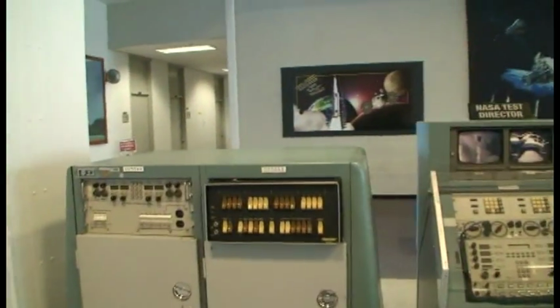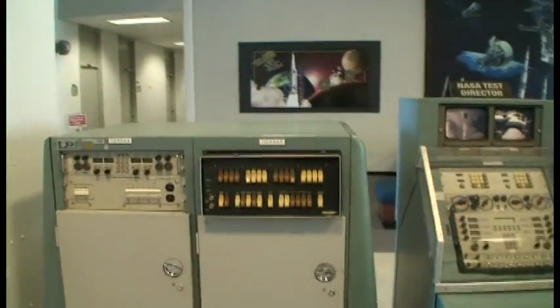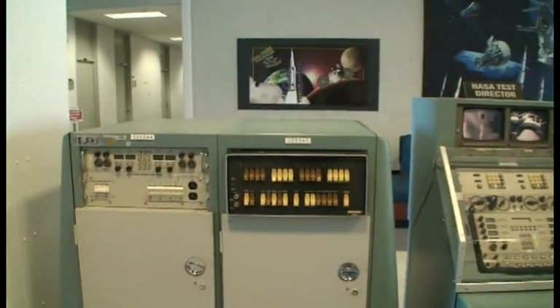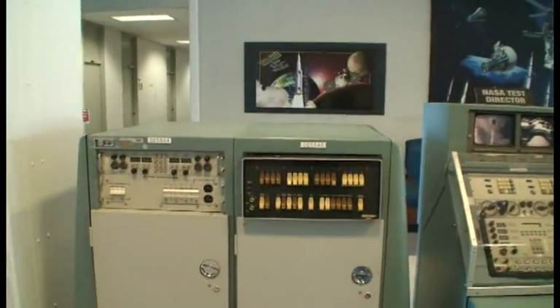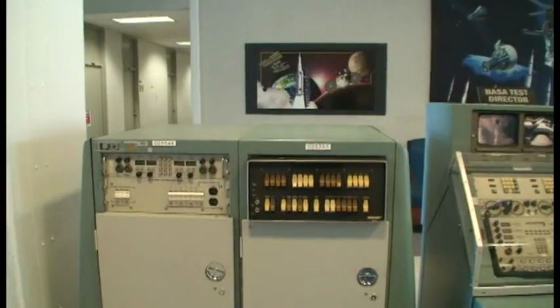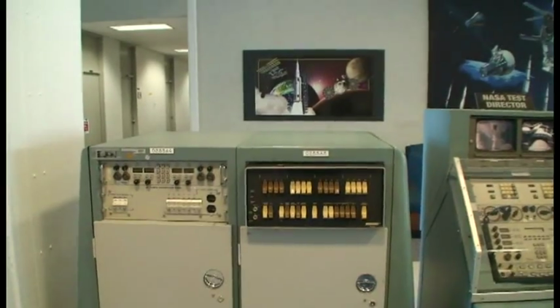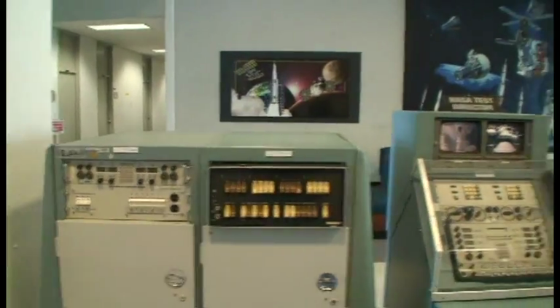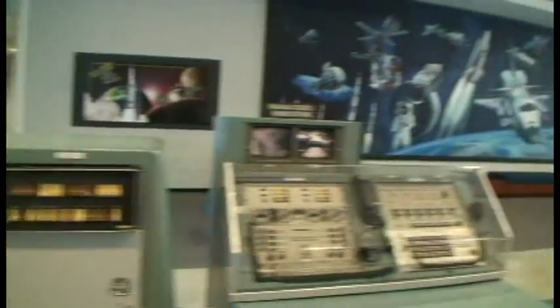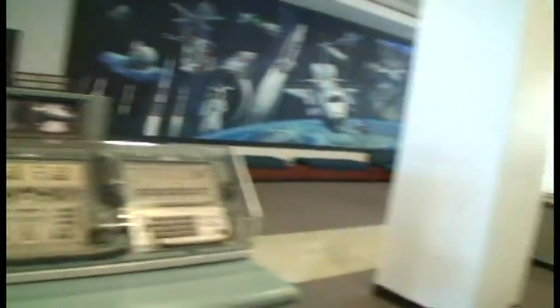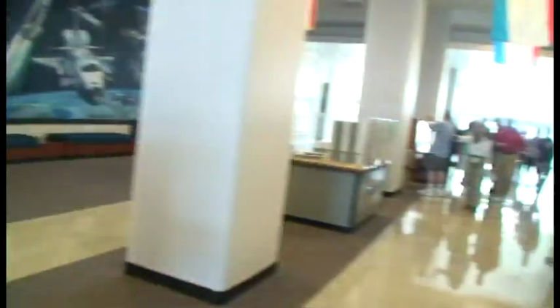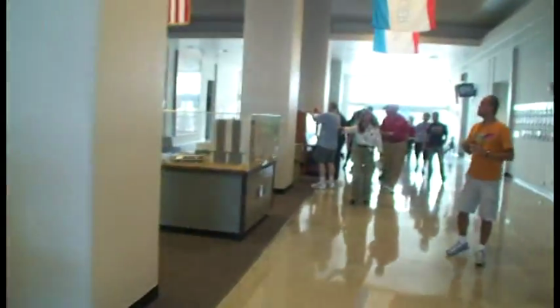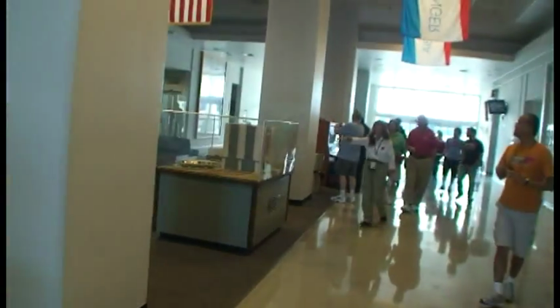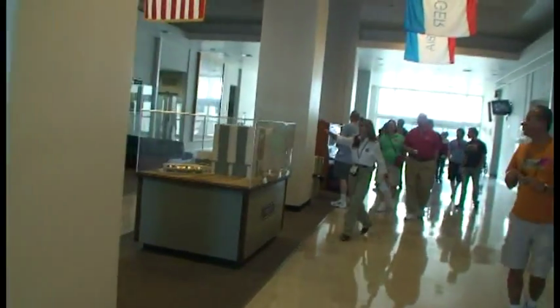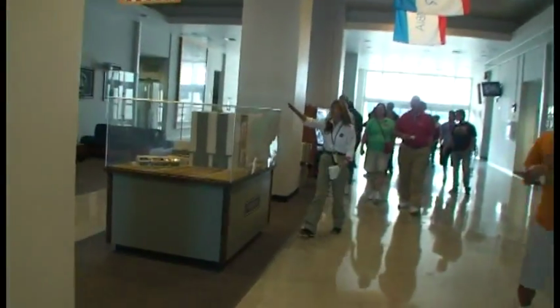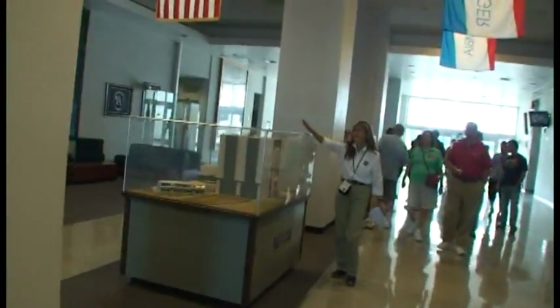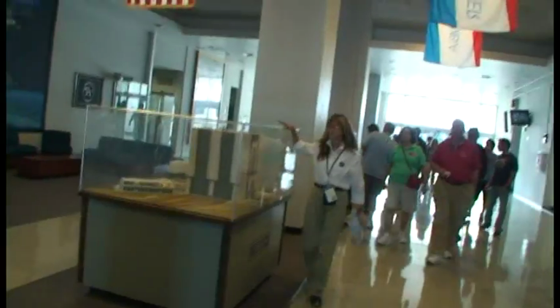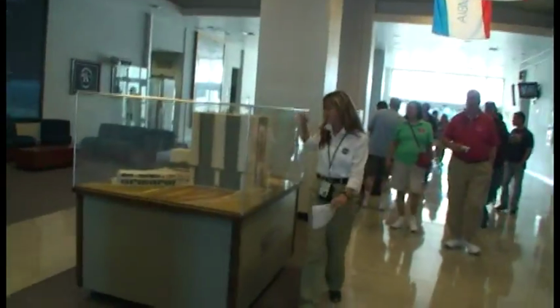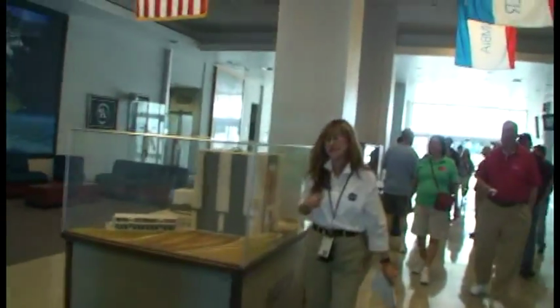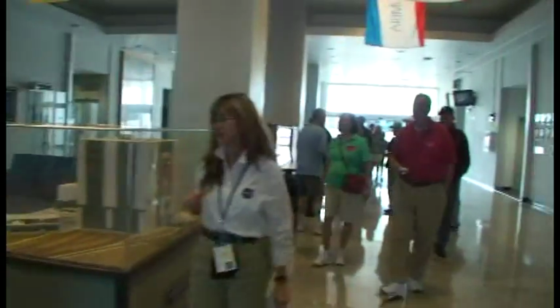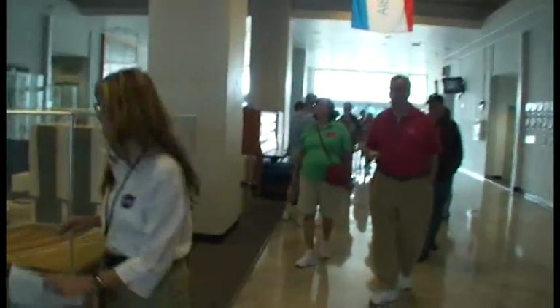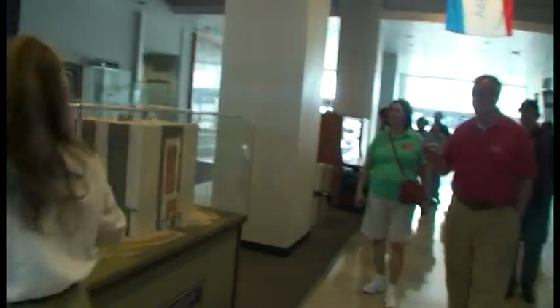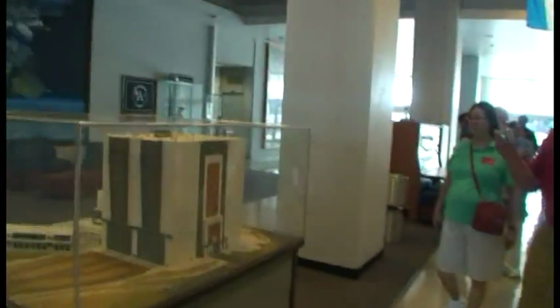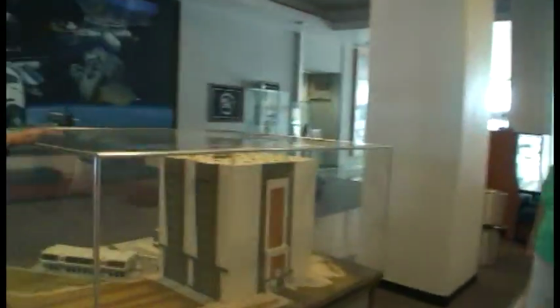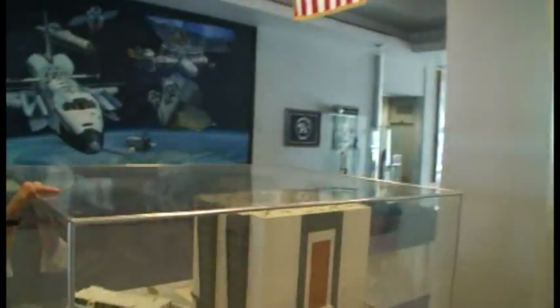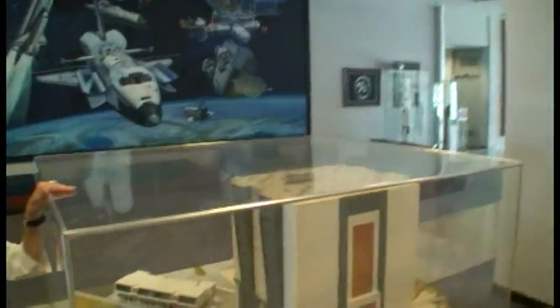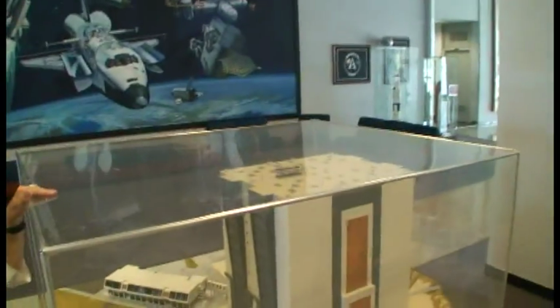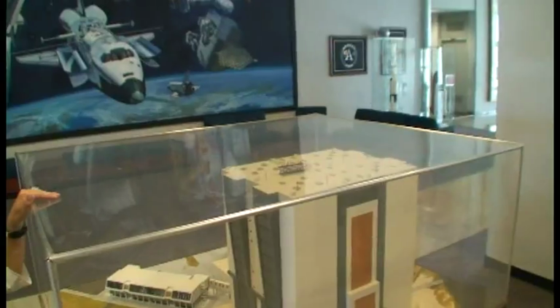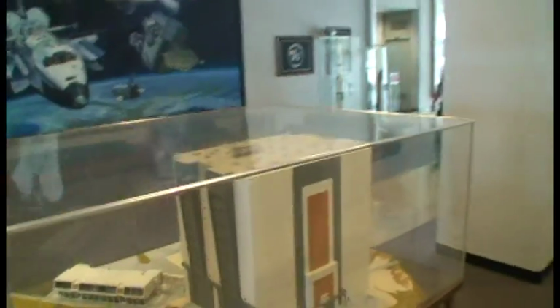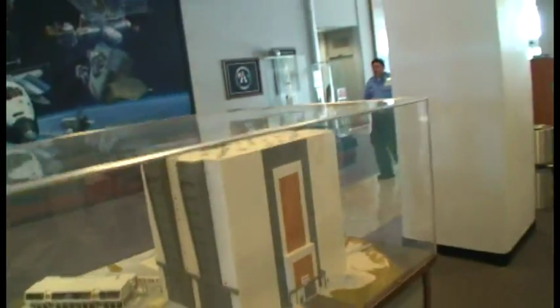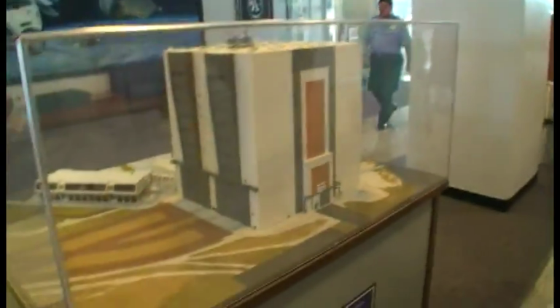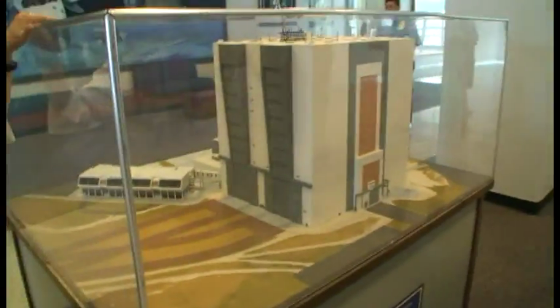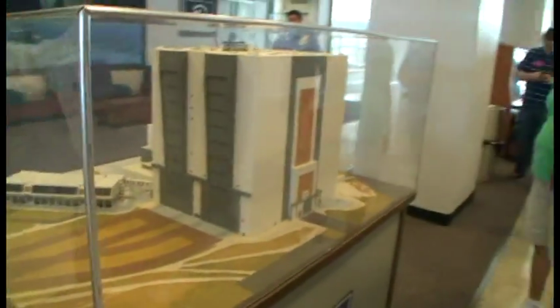How incredible is that? We've got a great old model of the Vehicle Assembly Building here. Not many people can say they've seen the roof of this Vehicle Assembly Building. The interesting thing about this is I didn't find any photographs of it online. And I've had many architects come here.